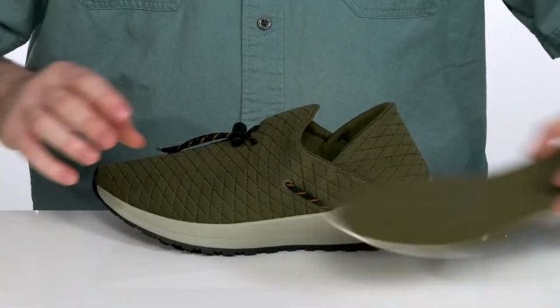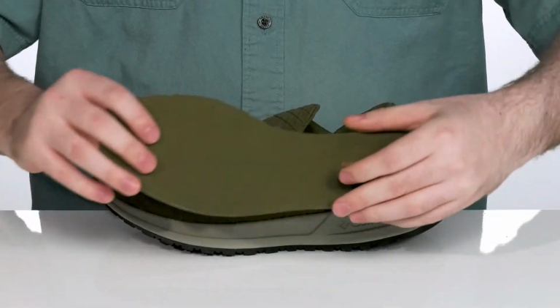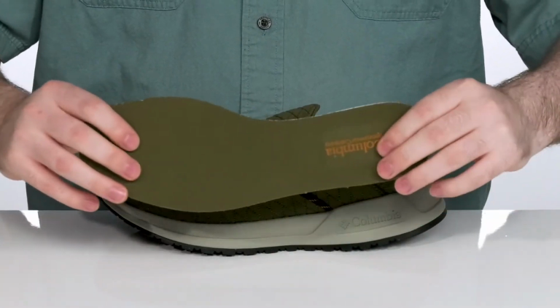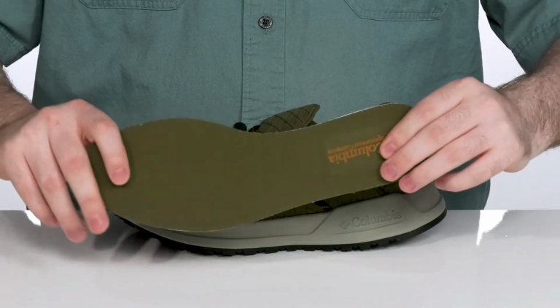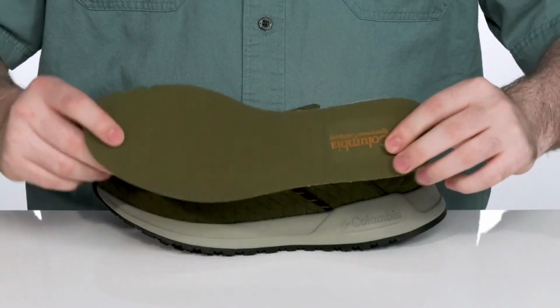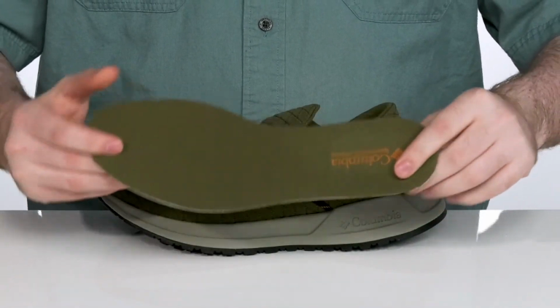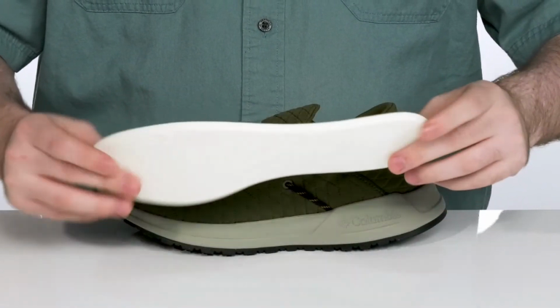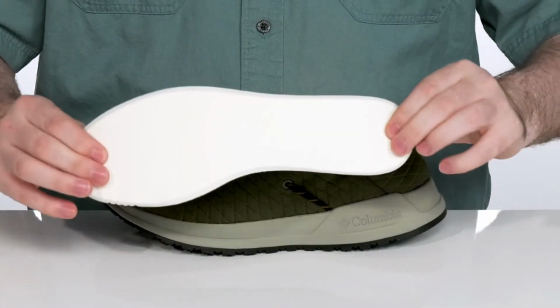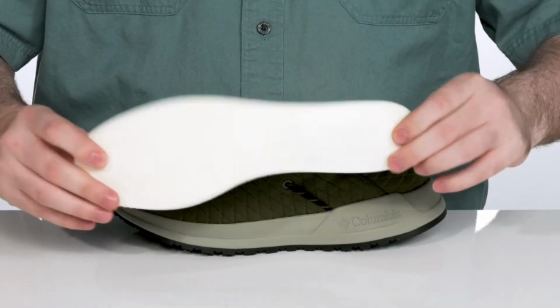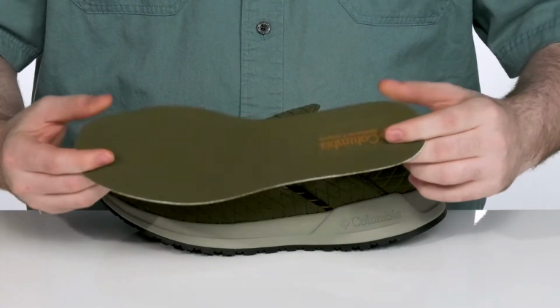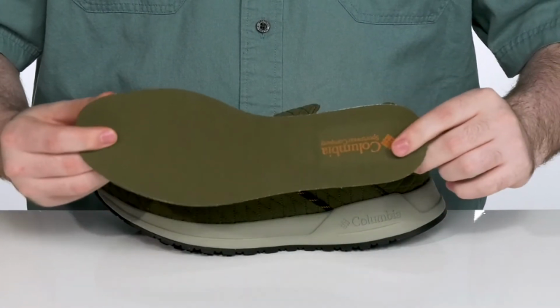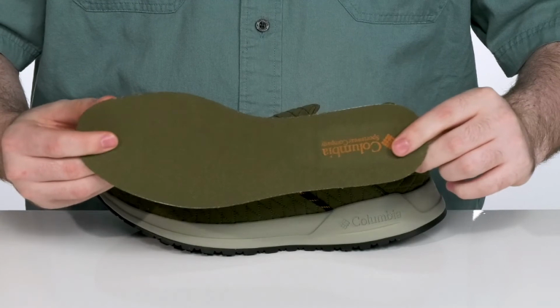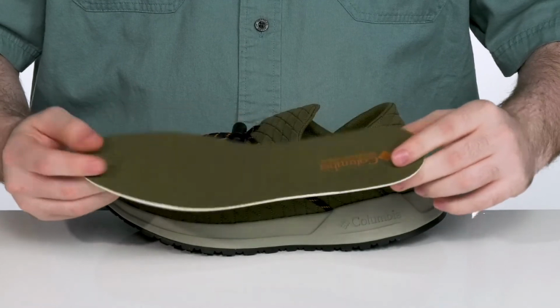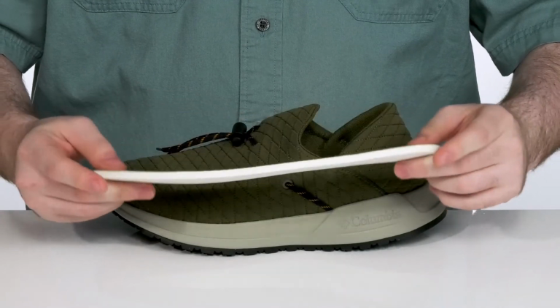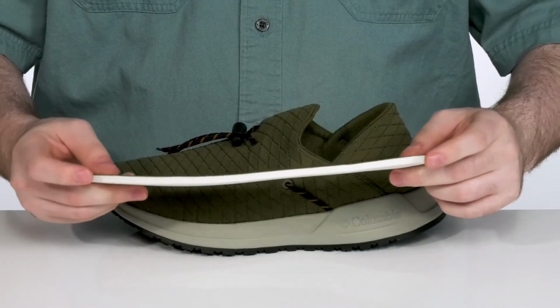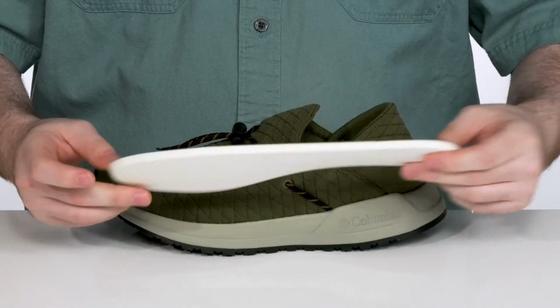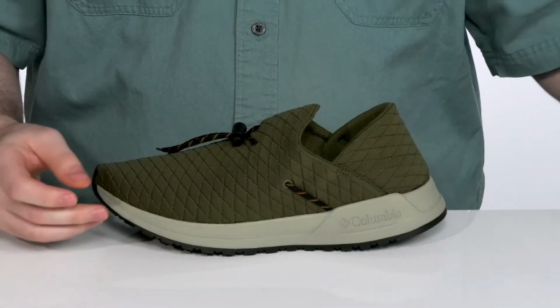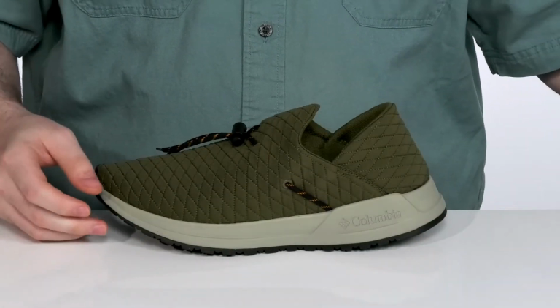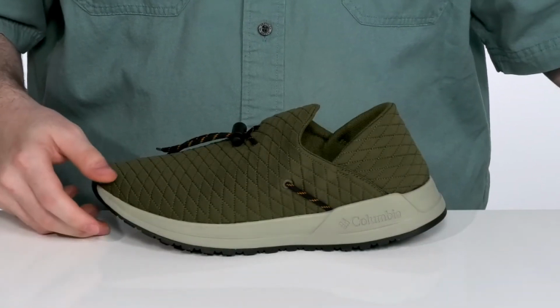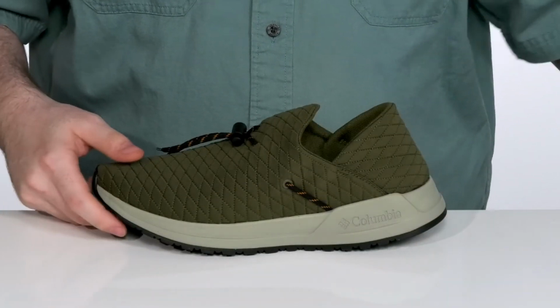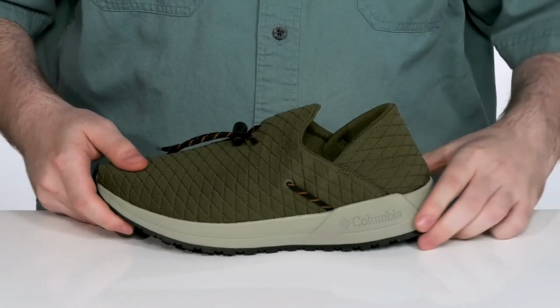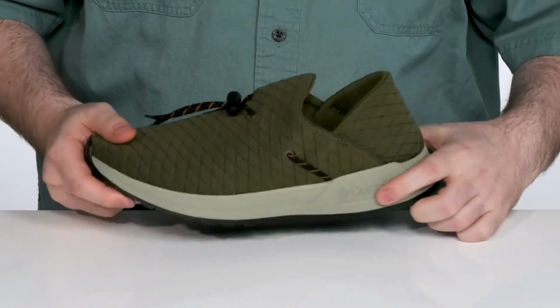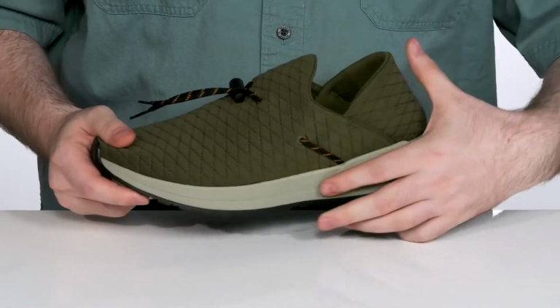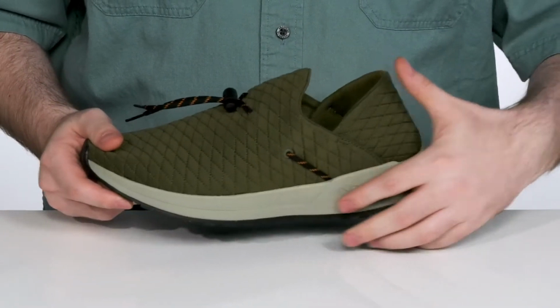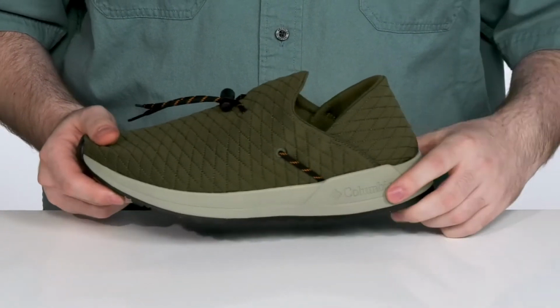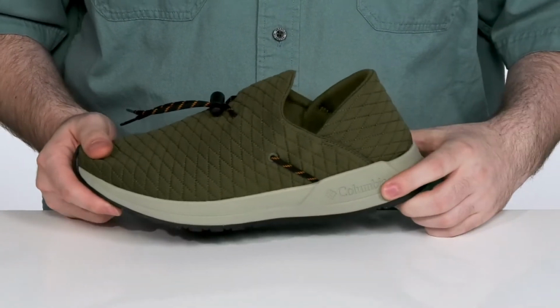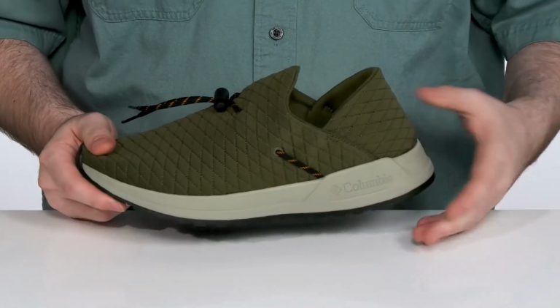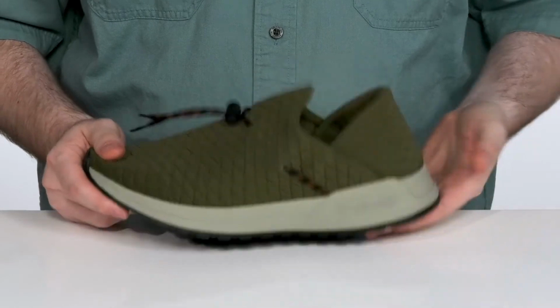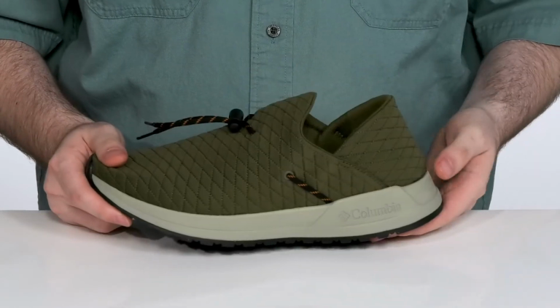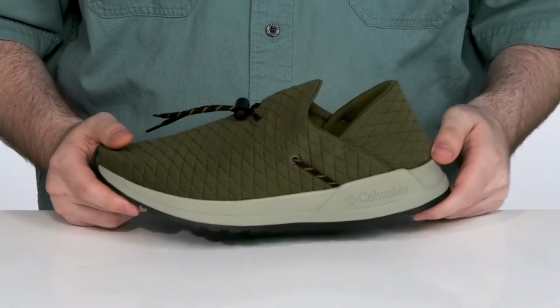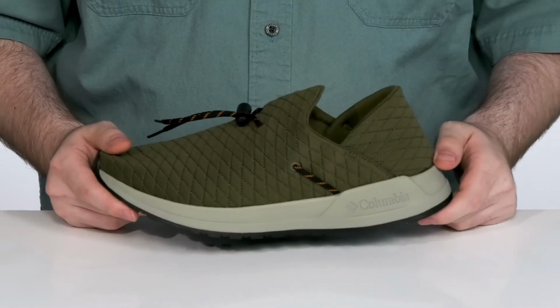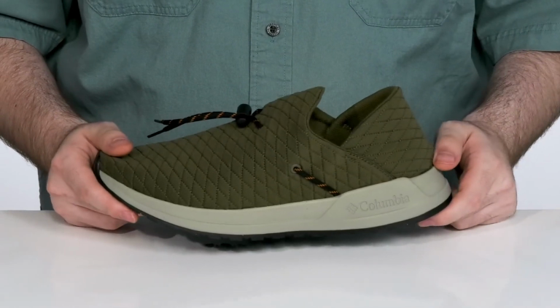It comes with a removable foam footbed that adds some extra cushioning underfoot to keep you feeling great, while making way for any custom orthotics, sitting on top of the Tec-Lite EVA midsole that's super responsive and cushioning.